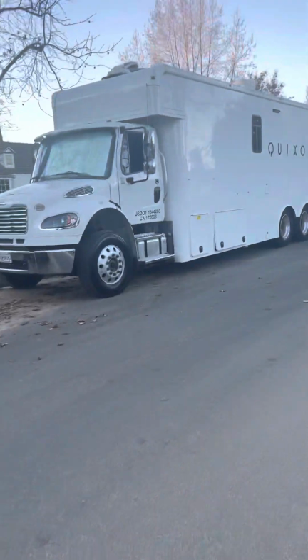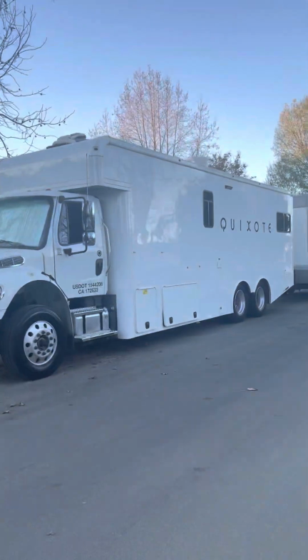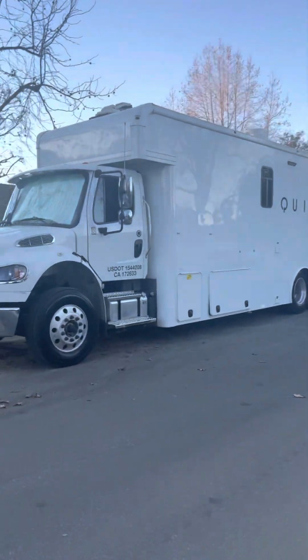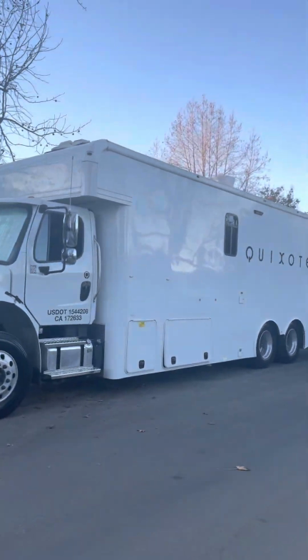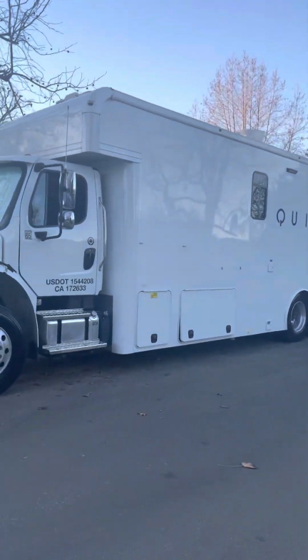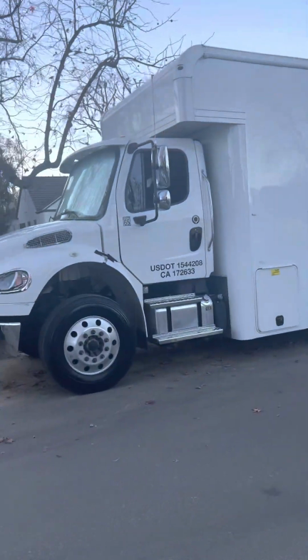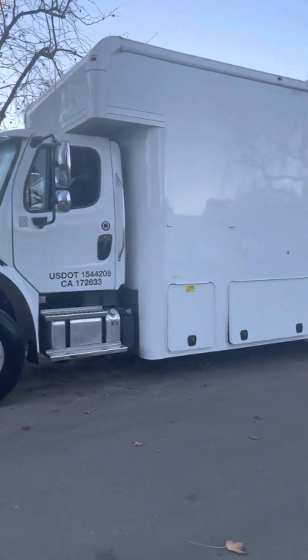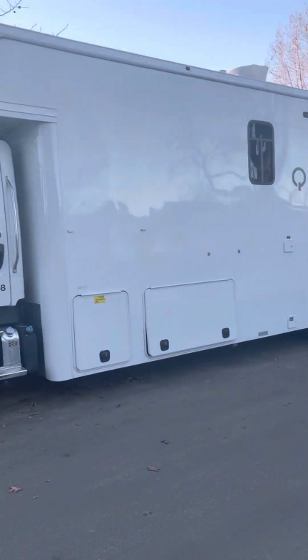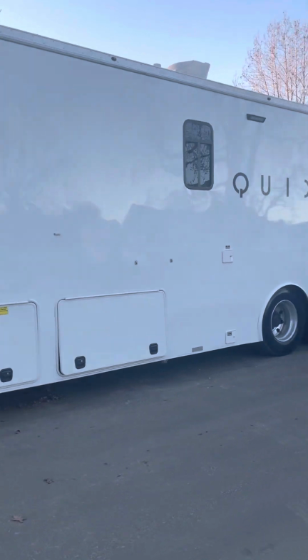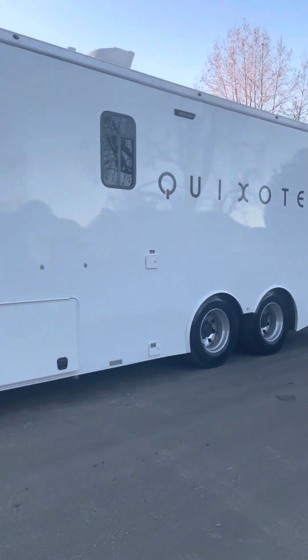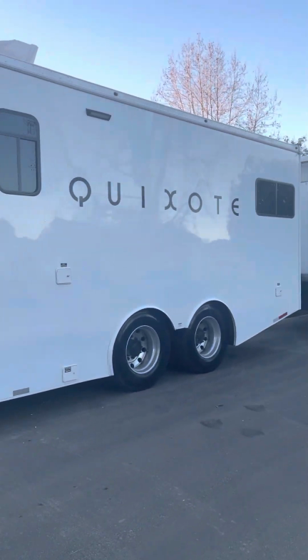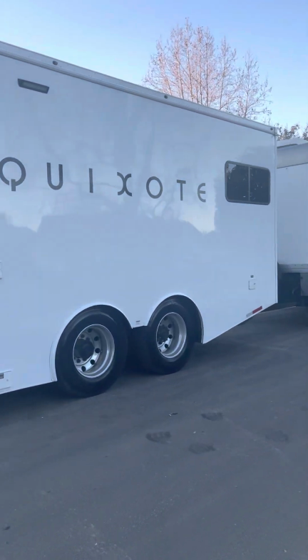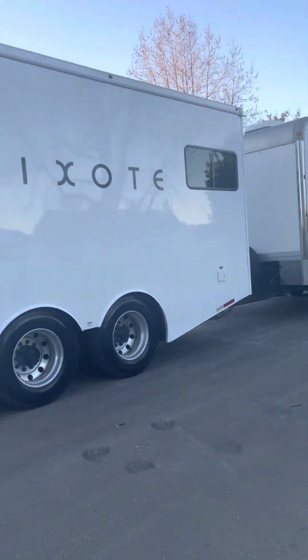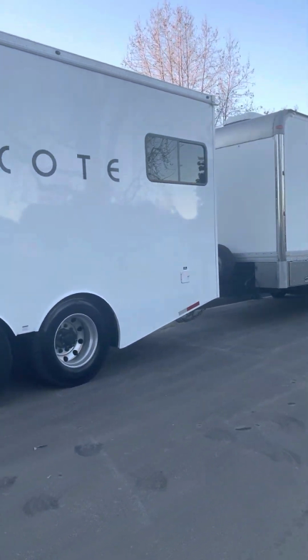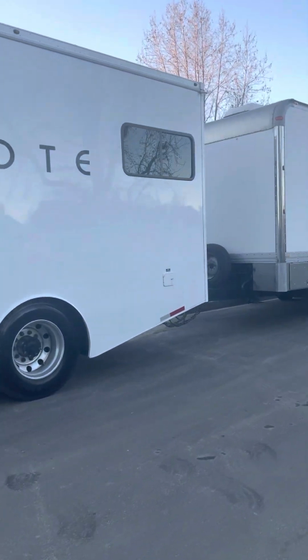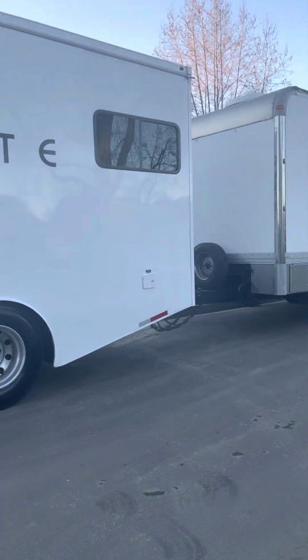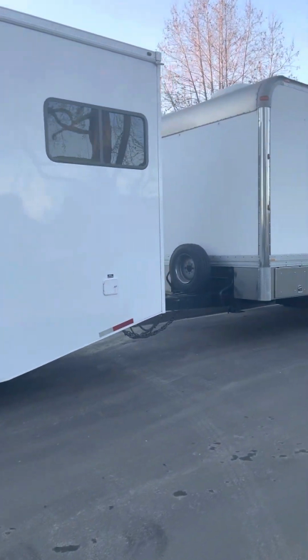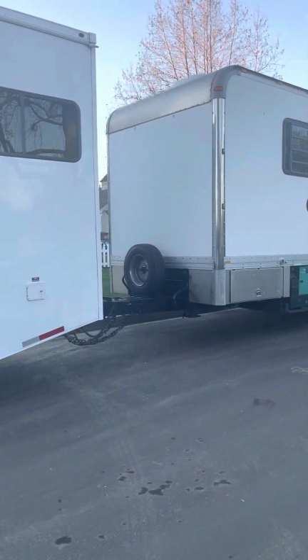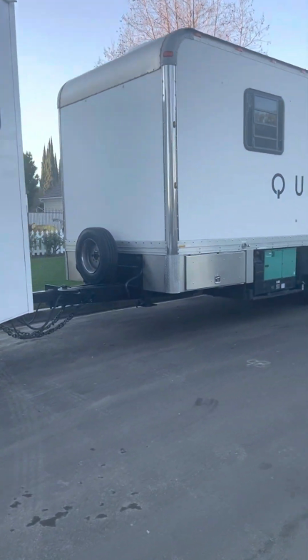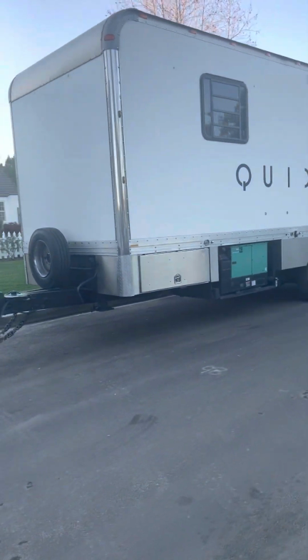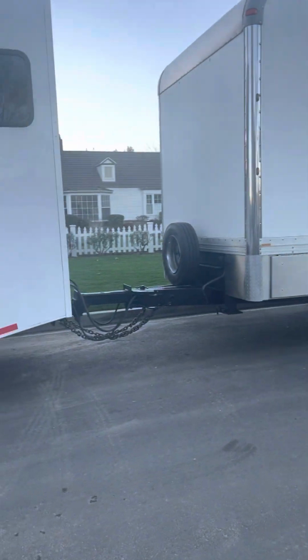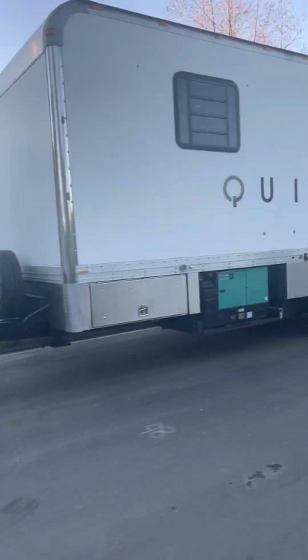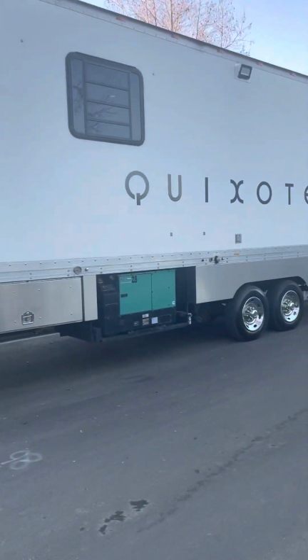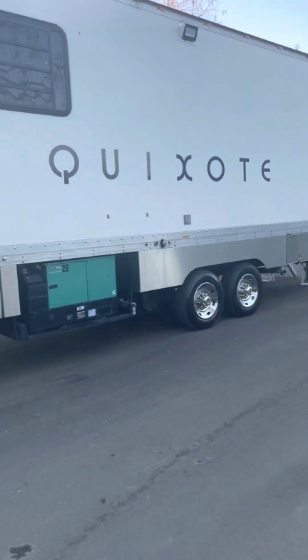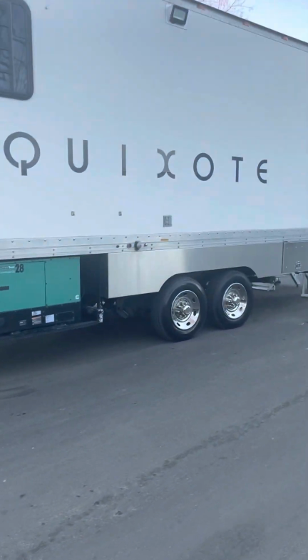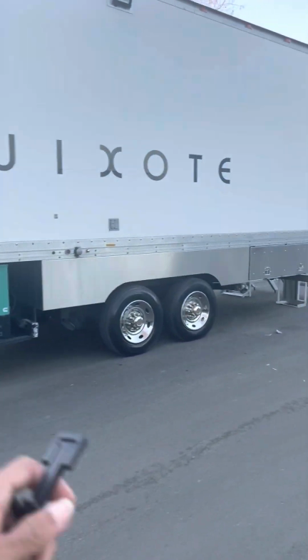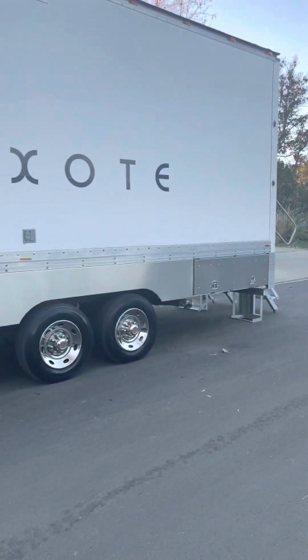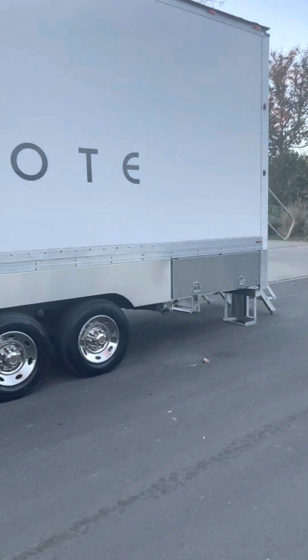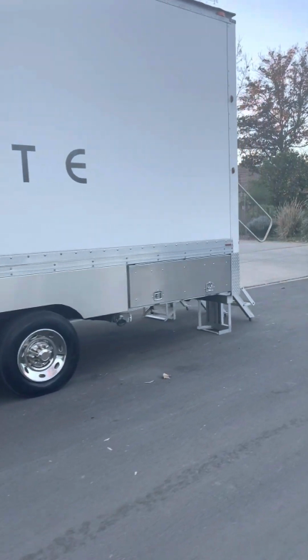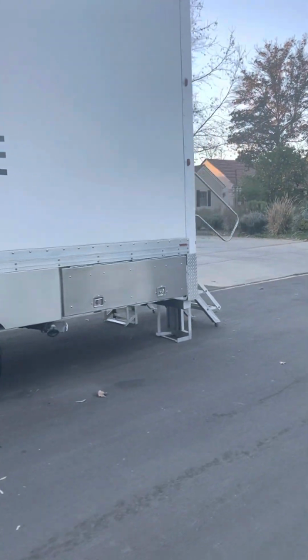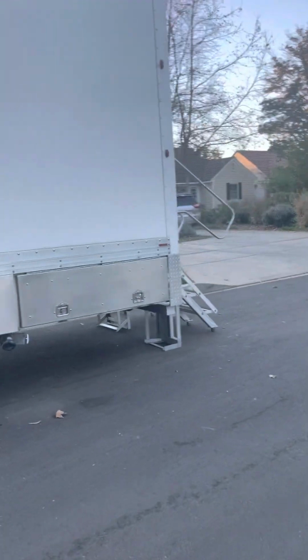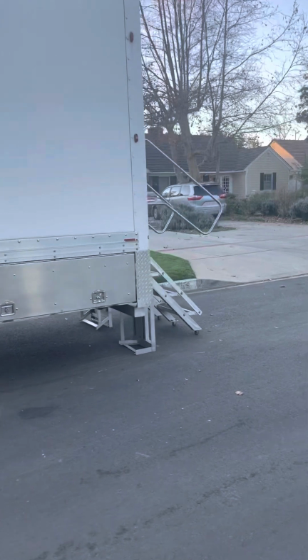This right here is your production motorhome. Put the pedal set, you know. That's where talent goes and talent holding. Production's in there. Rojo make-up. Restrooms on the rear.